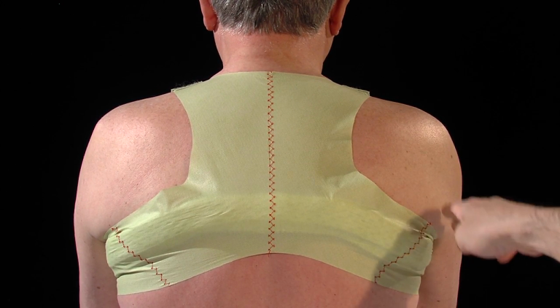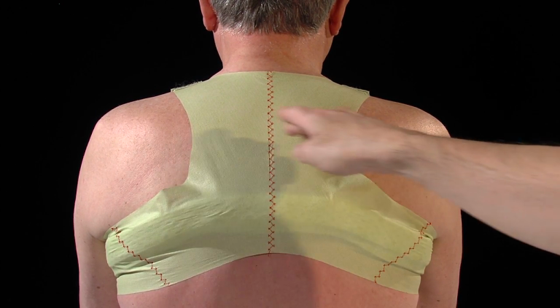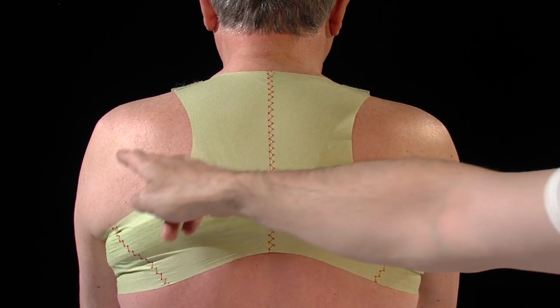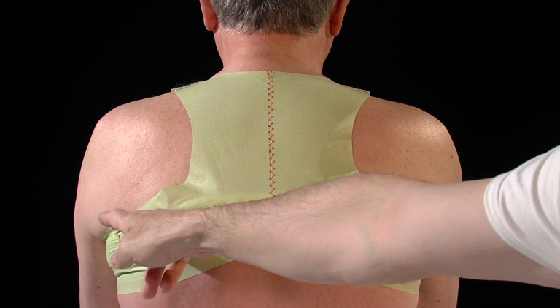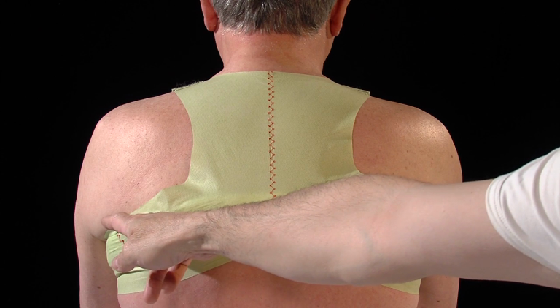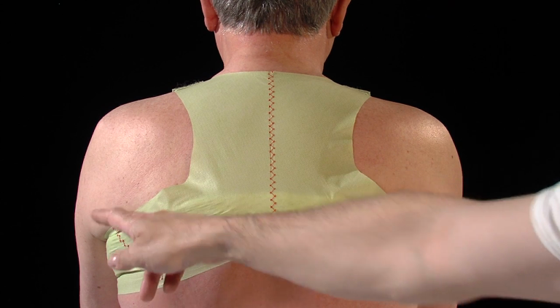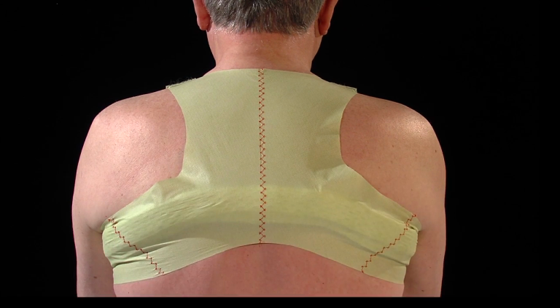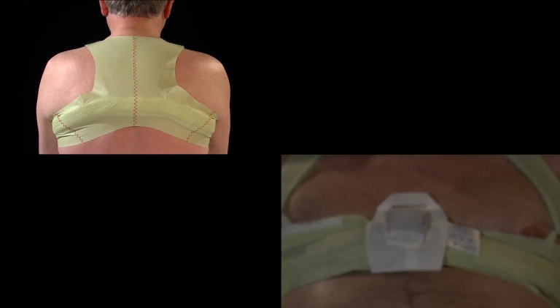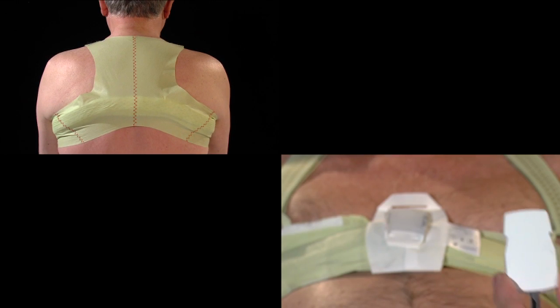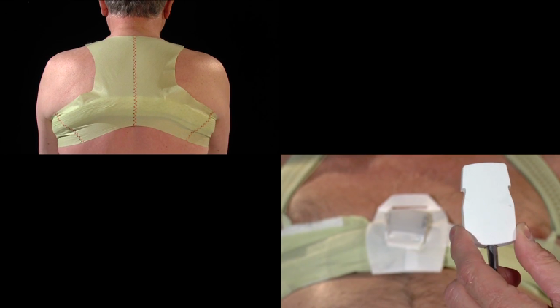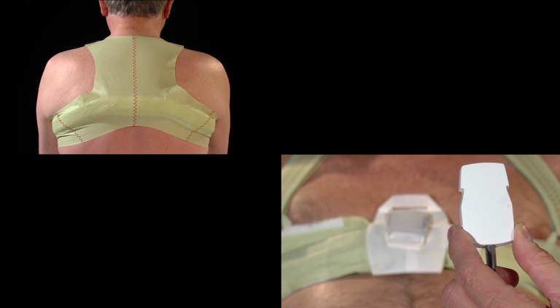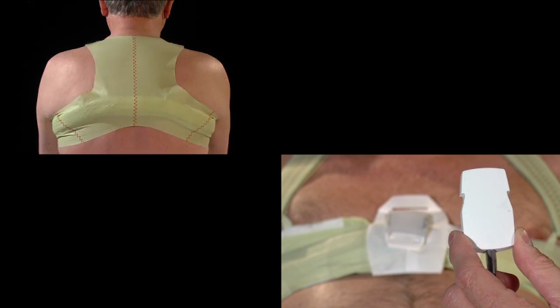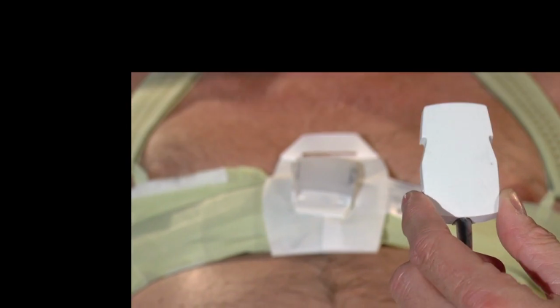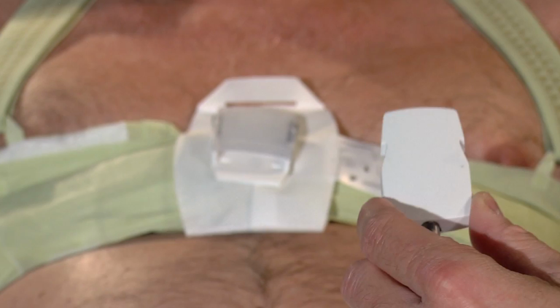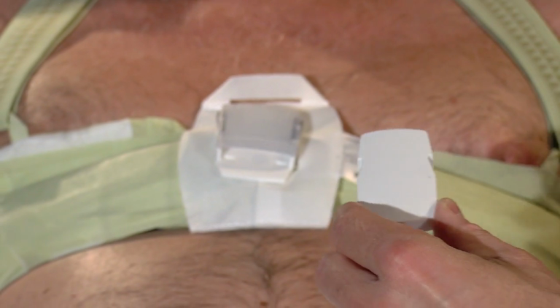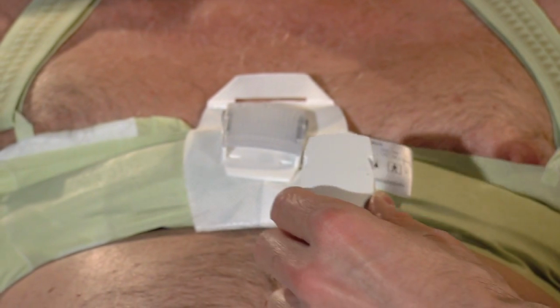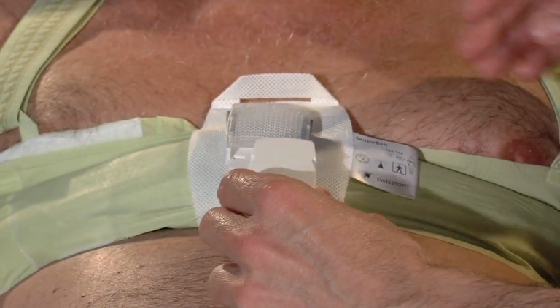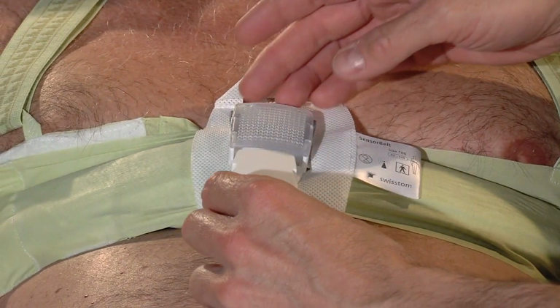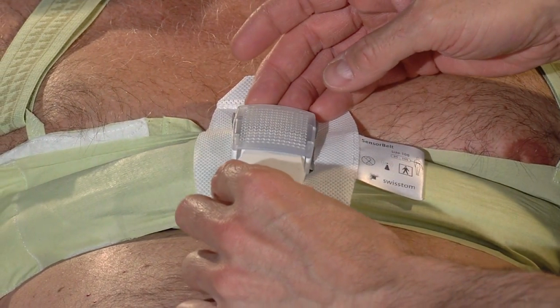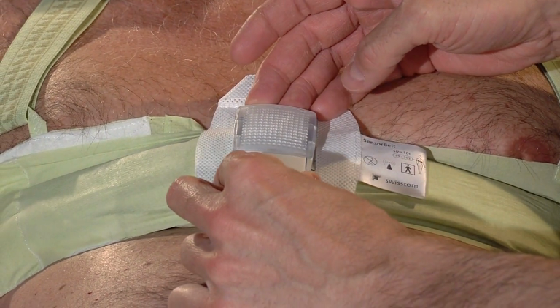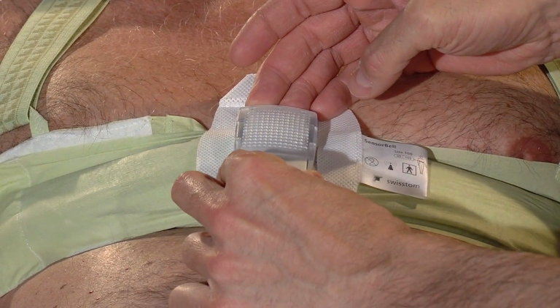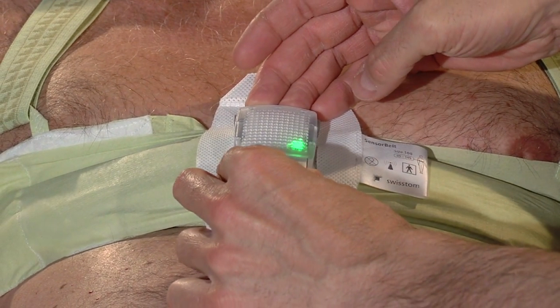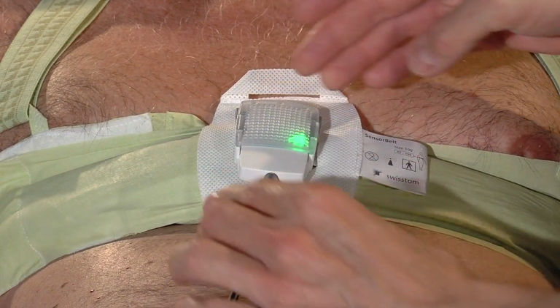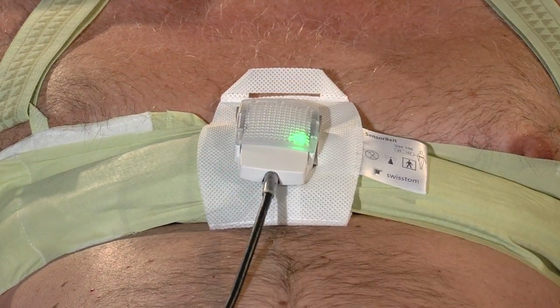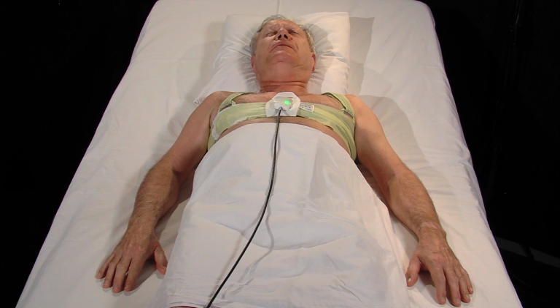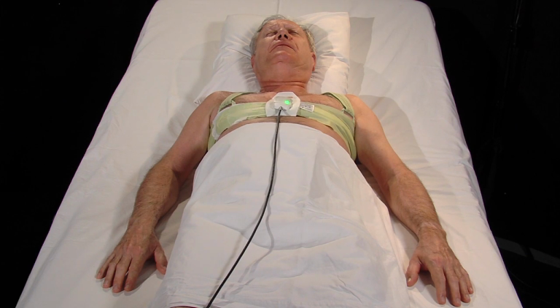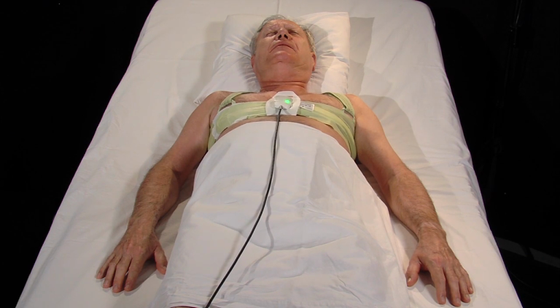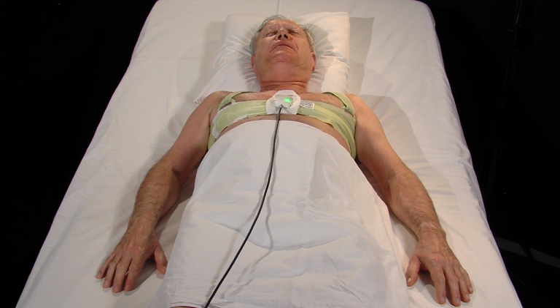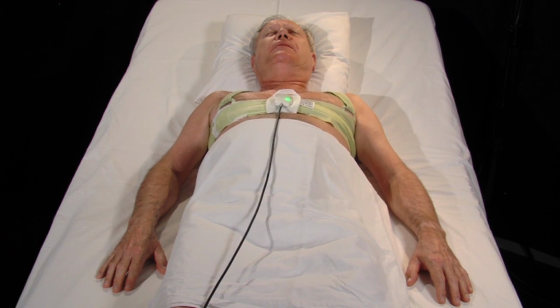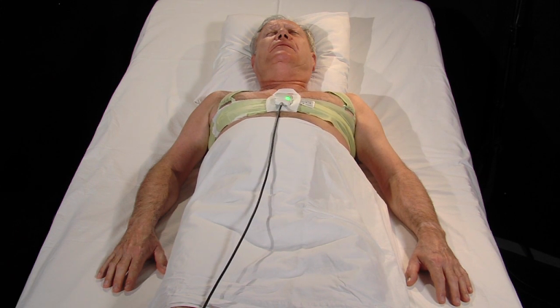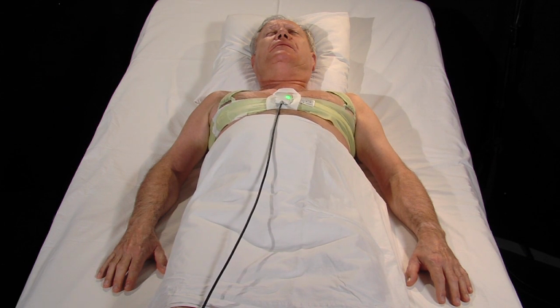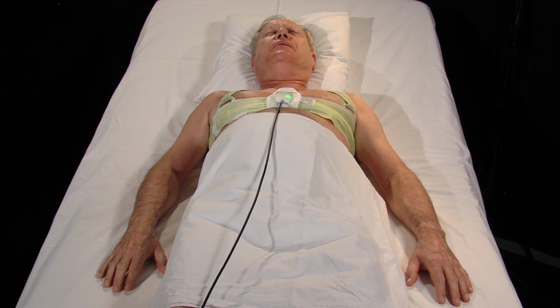The sensor belt is now ready for use. Insert the rectangular plug on one side of the sensor belt connector into the docking station until it clicks into place with an audible sound. After a few seconds a green light indicates a successful connection.